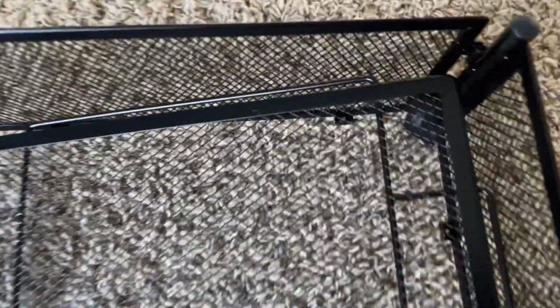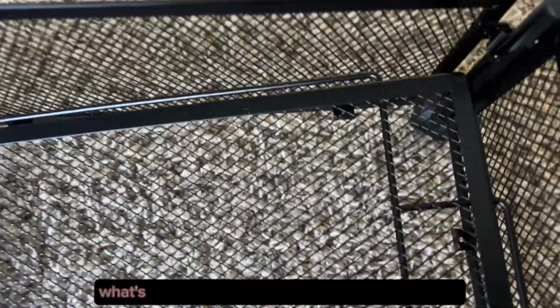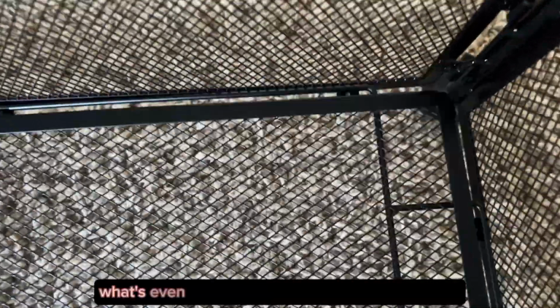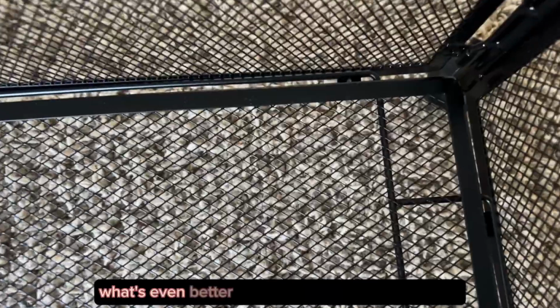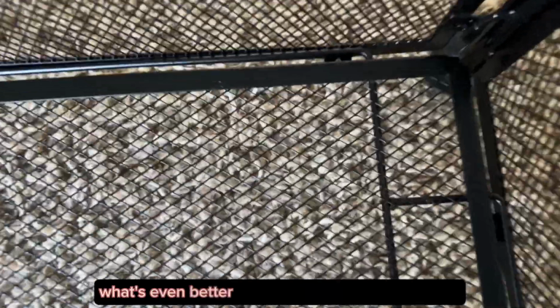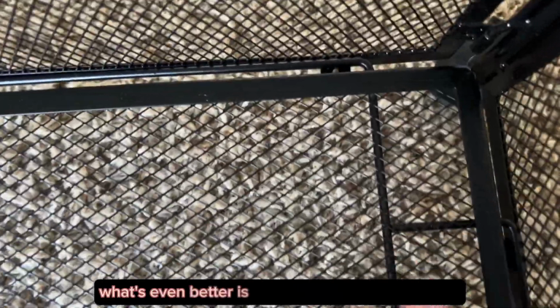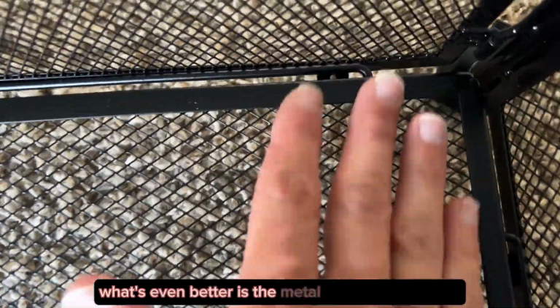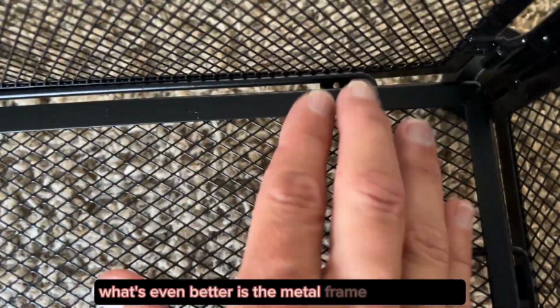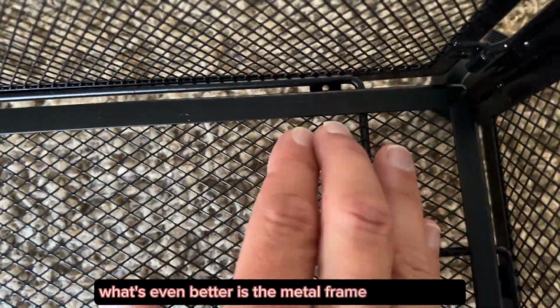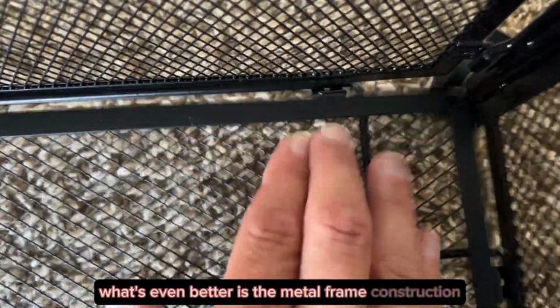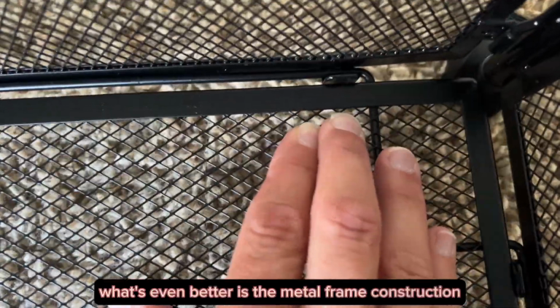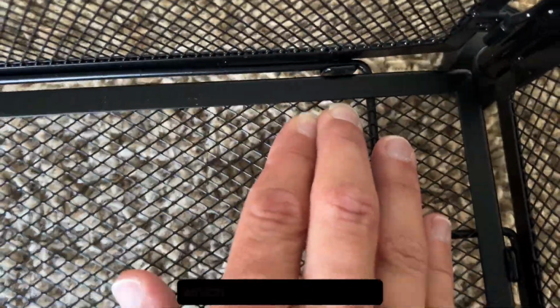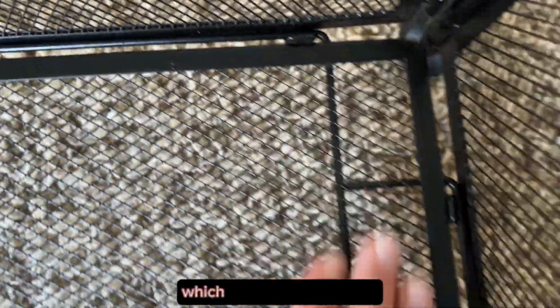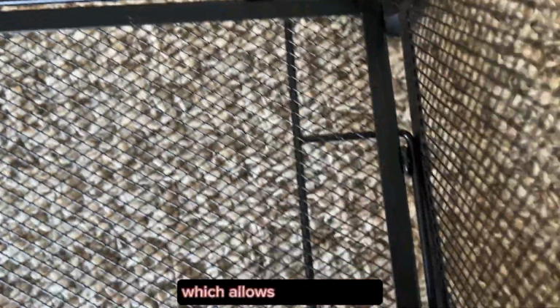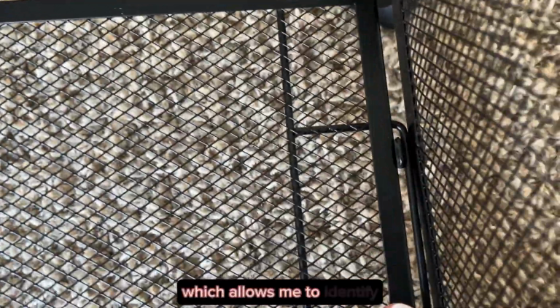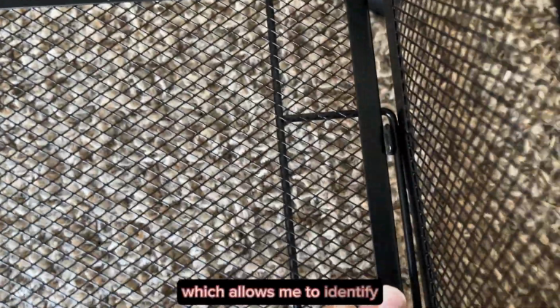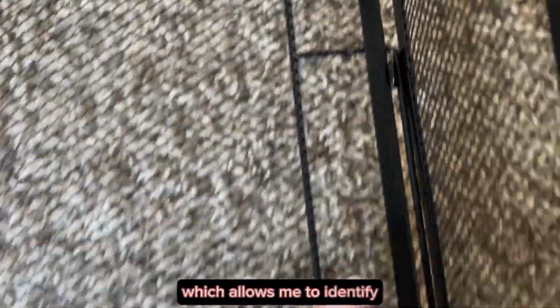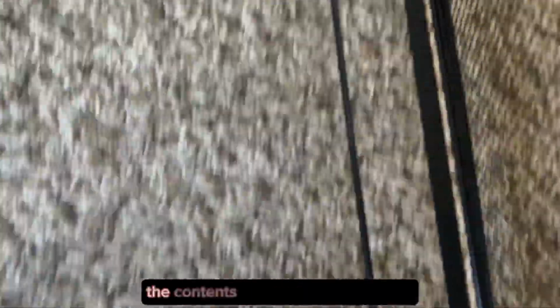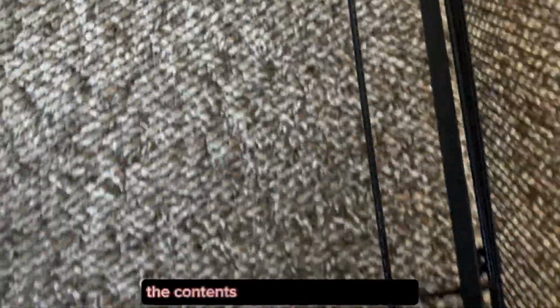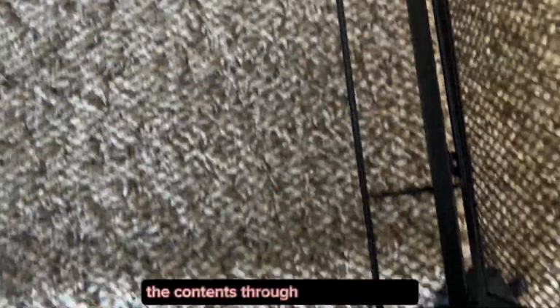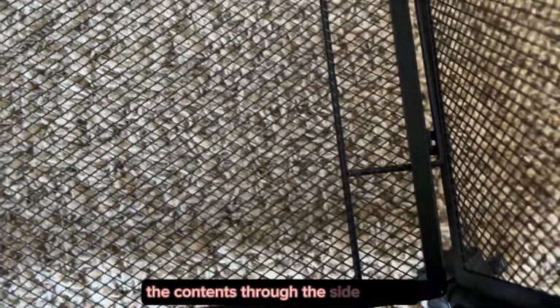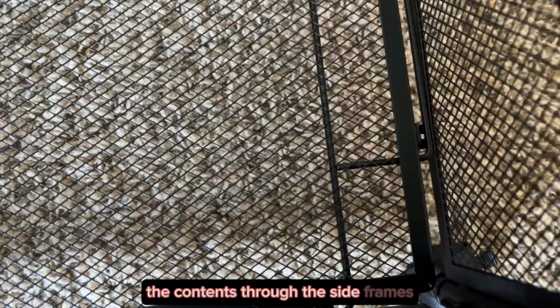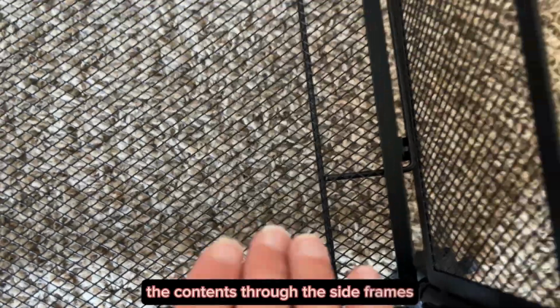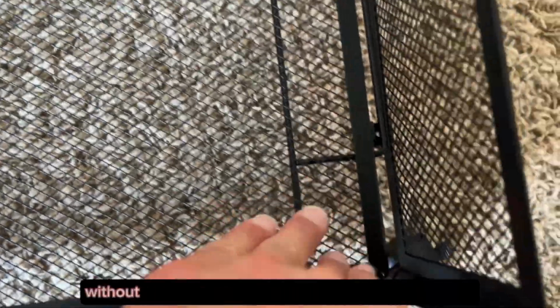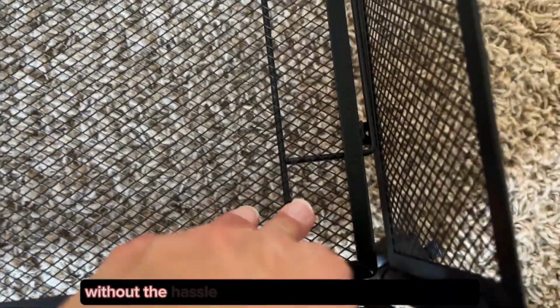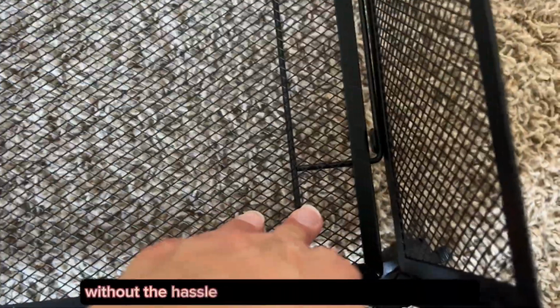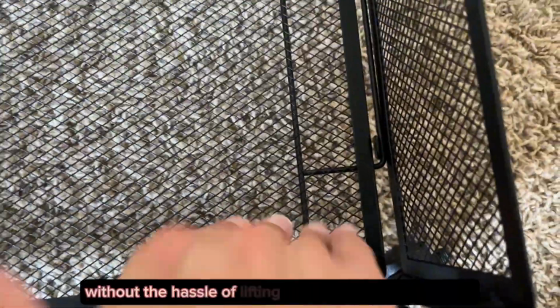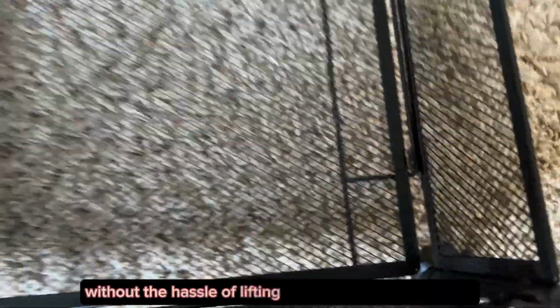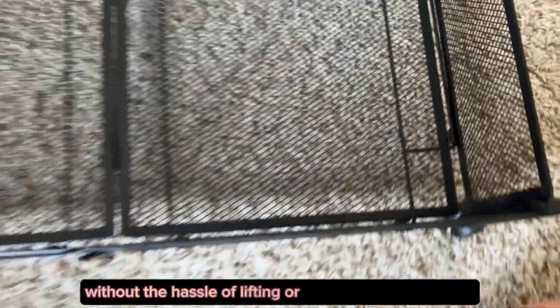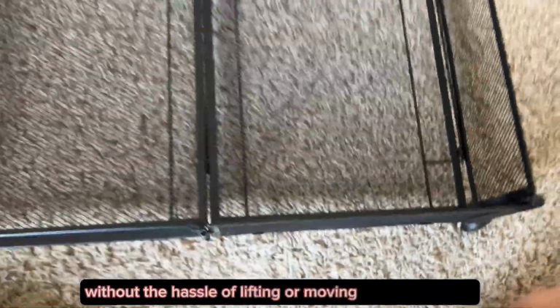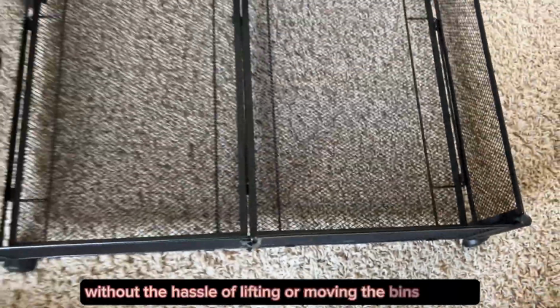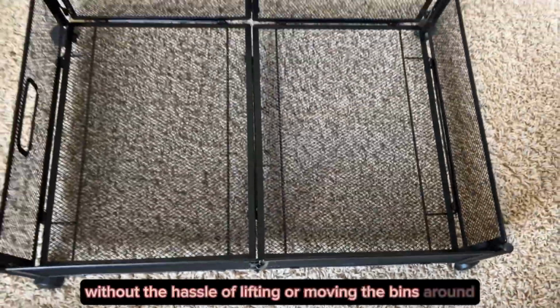What's even better is the metal frame construction, which allows me to identify the contents through the side frames without the hassle of lifting or moving the bins around.